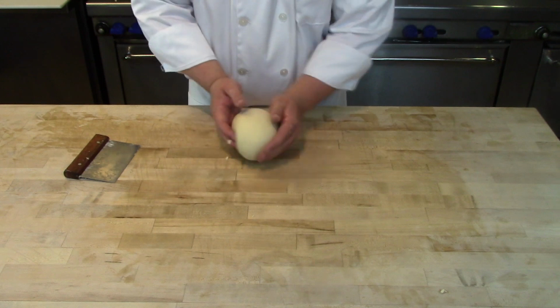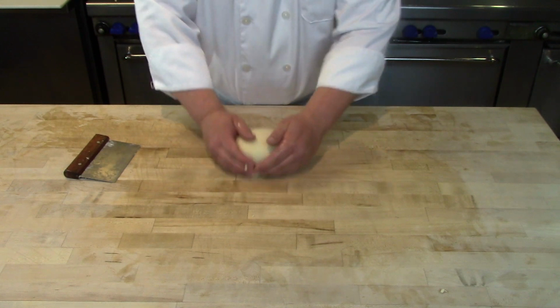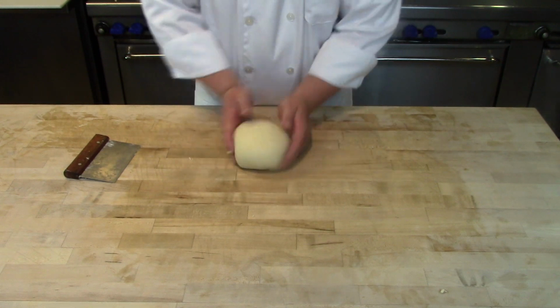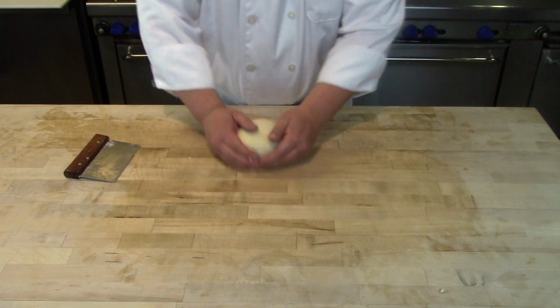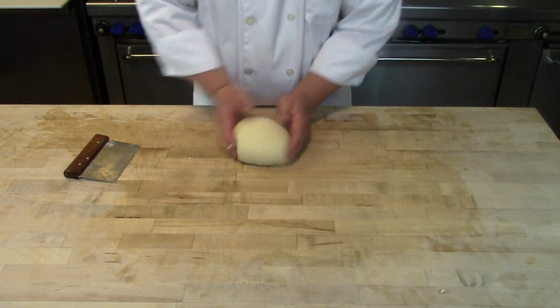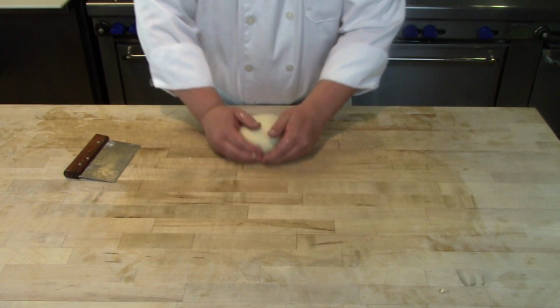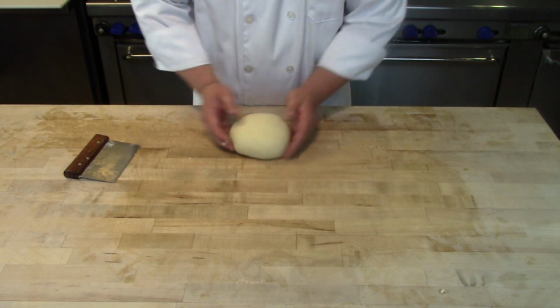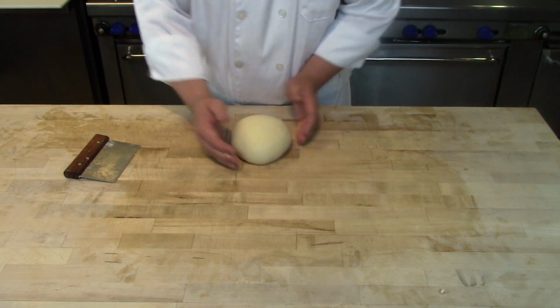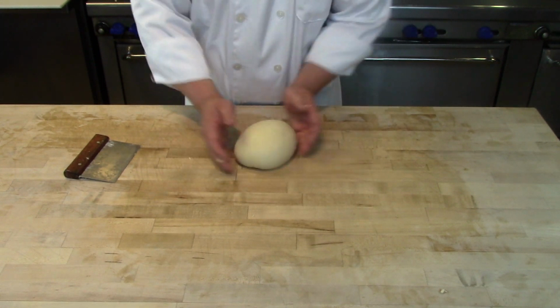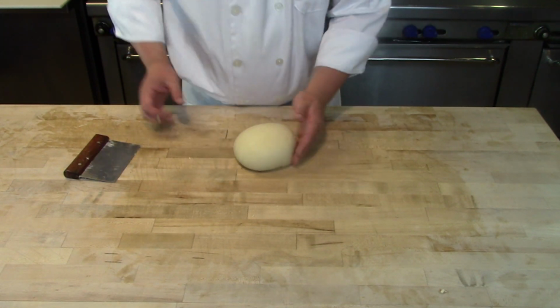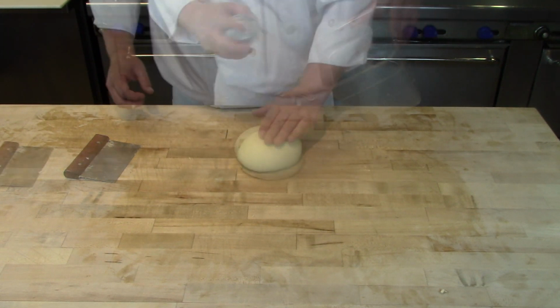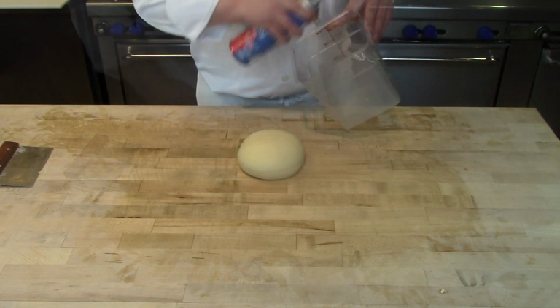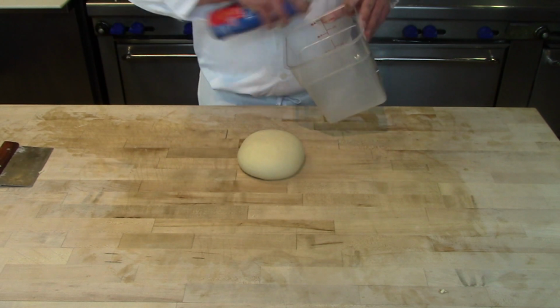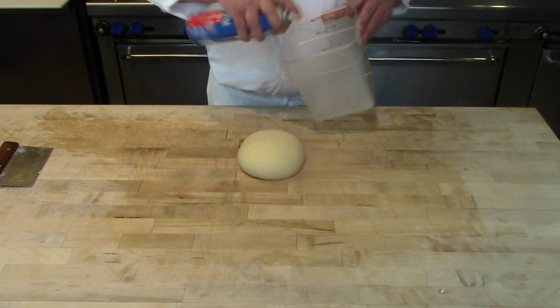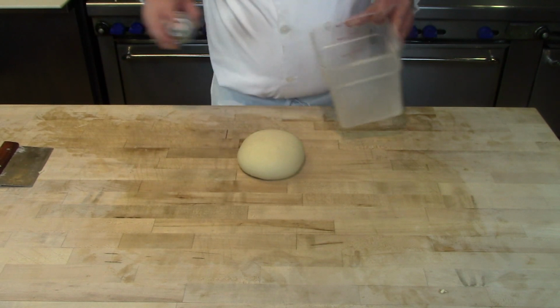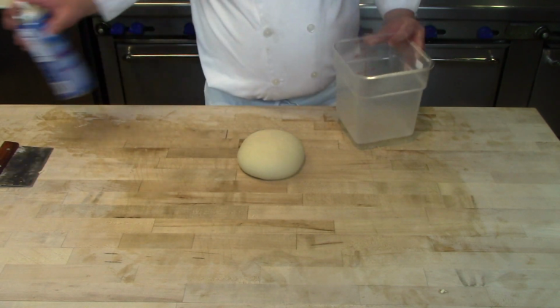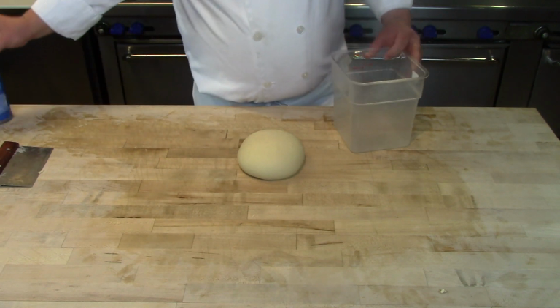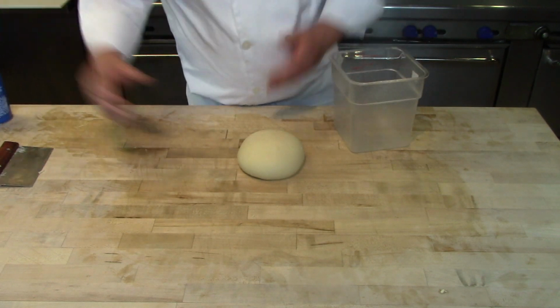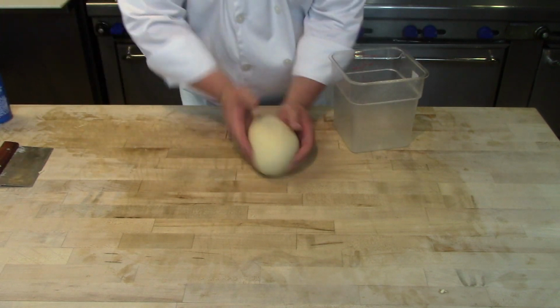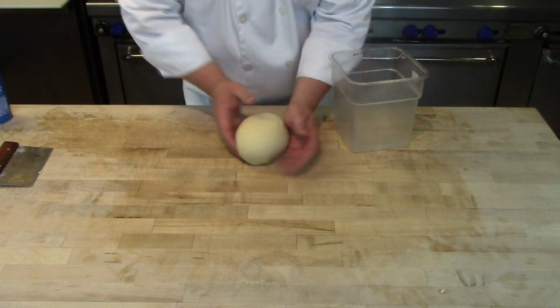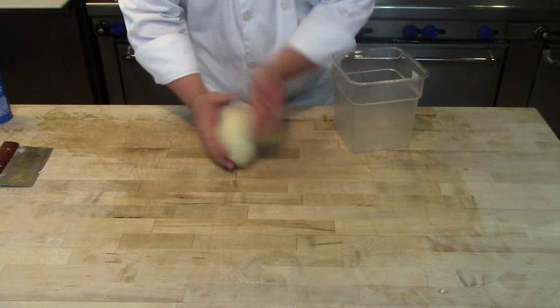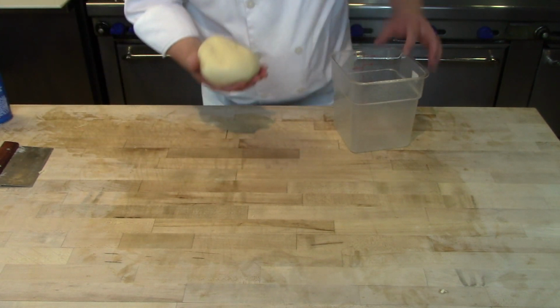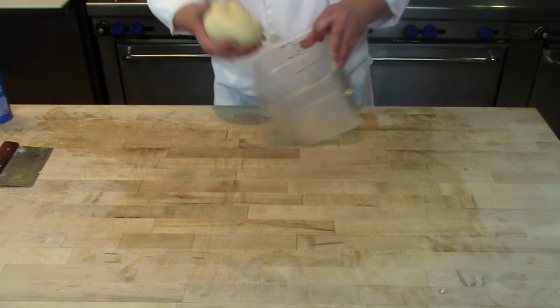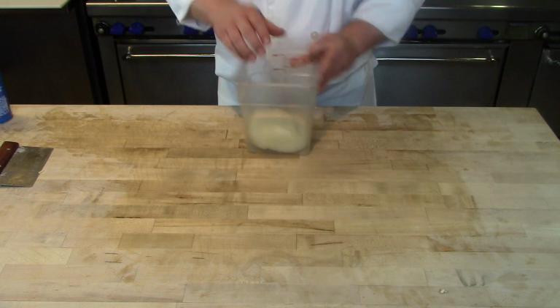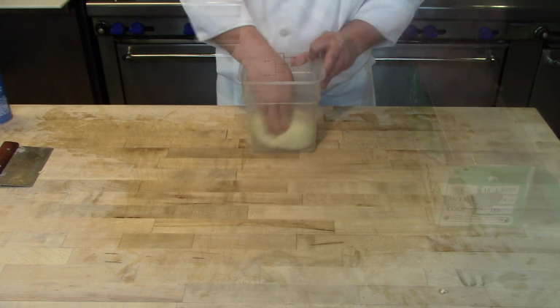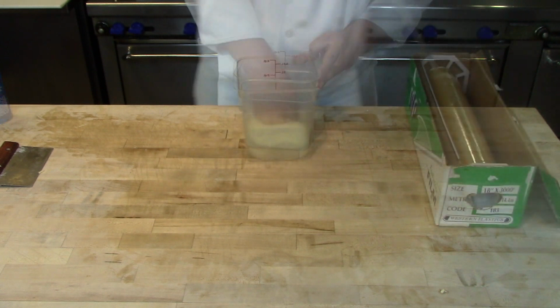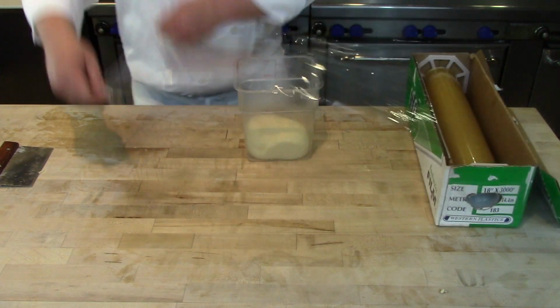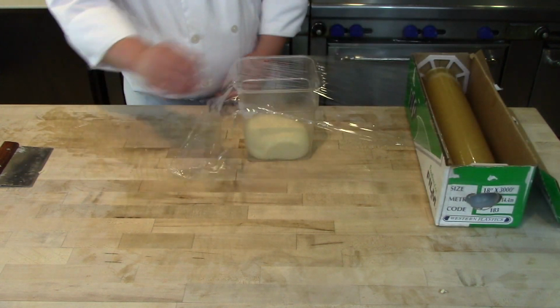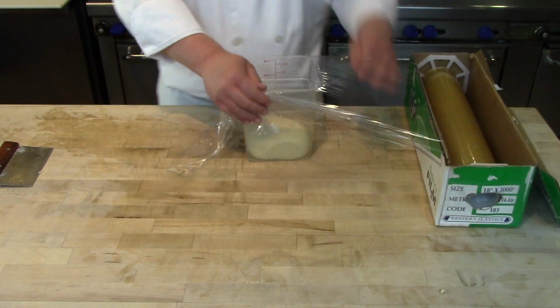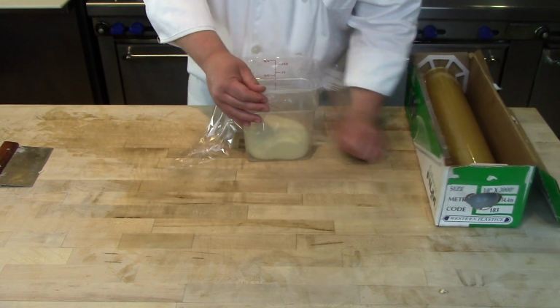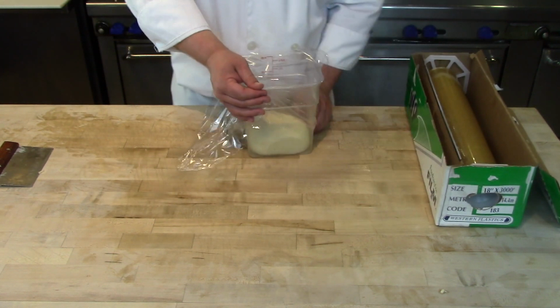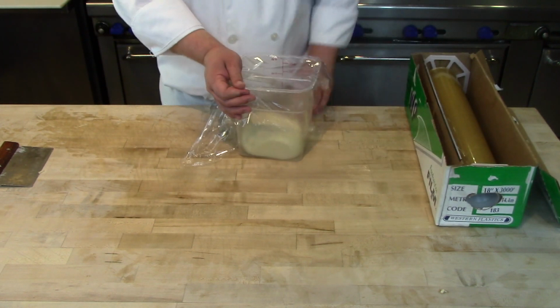Round the dough and place it into a container for proofing. Proof for one hour at room temperature, then place it in the refrigerator. From this point, follow the instructions in the previous brioche bun video.